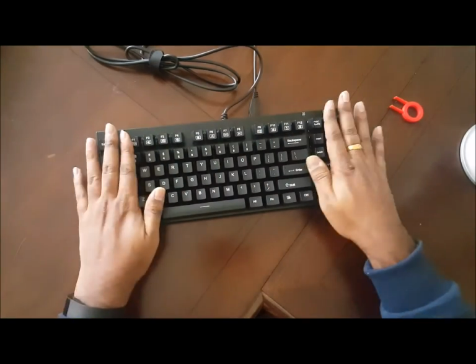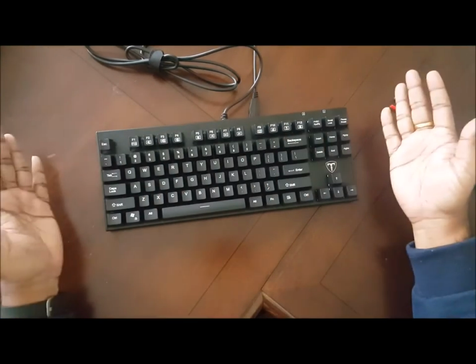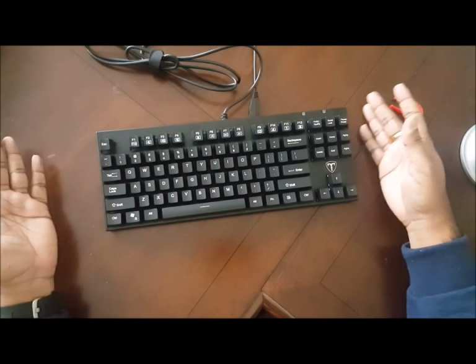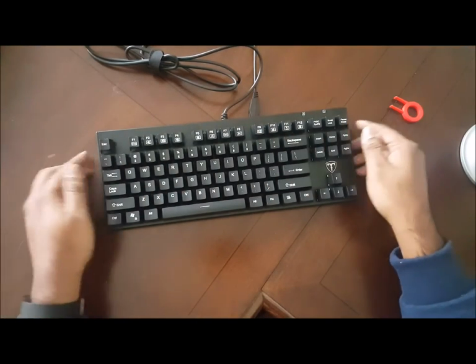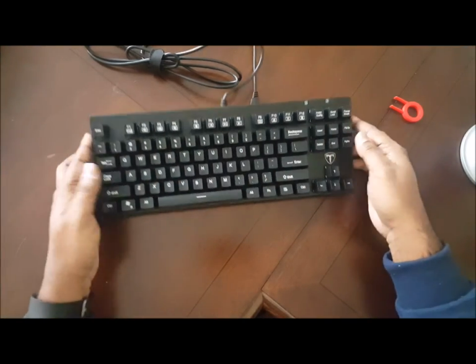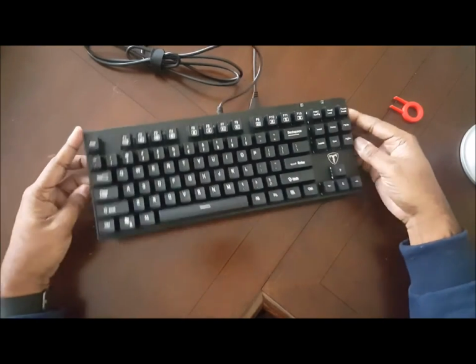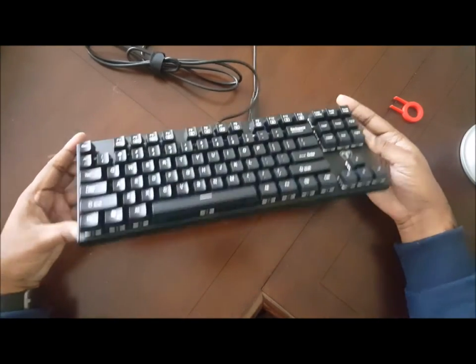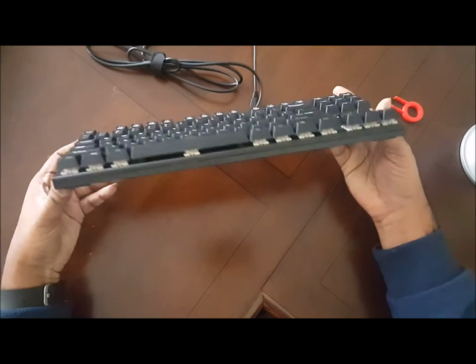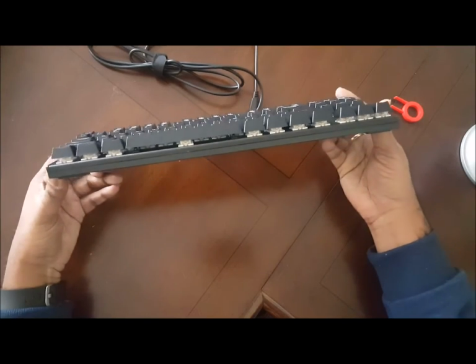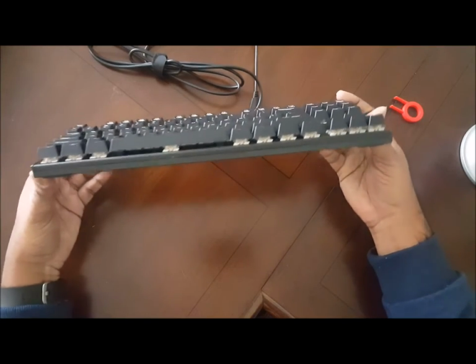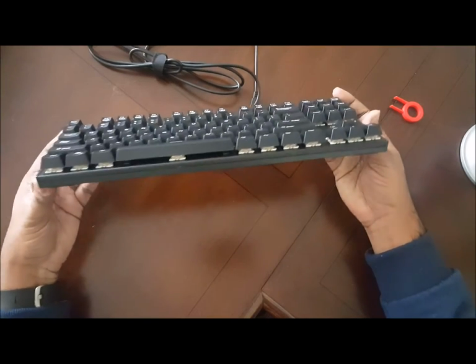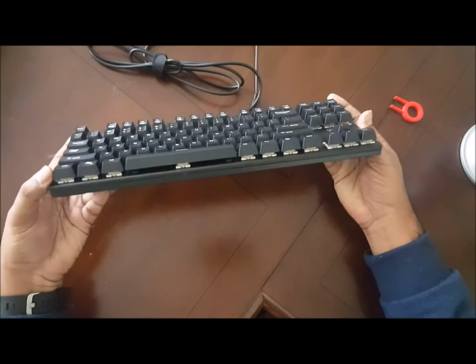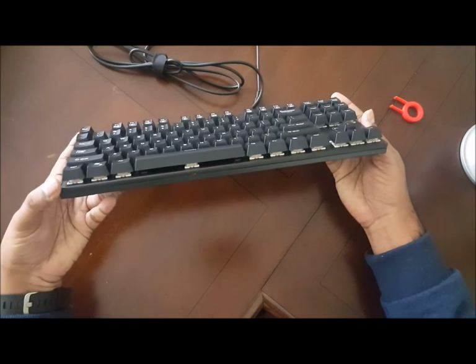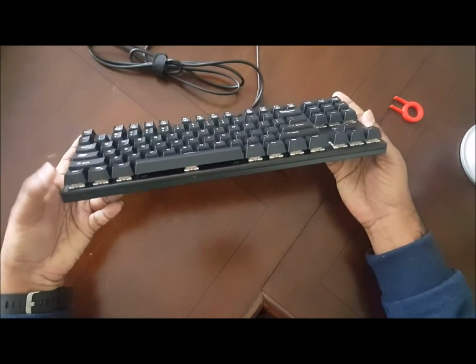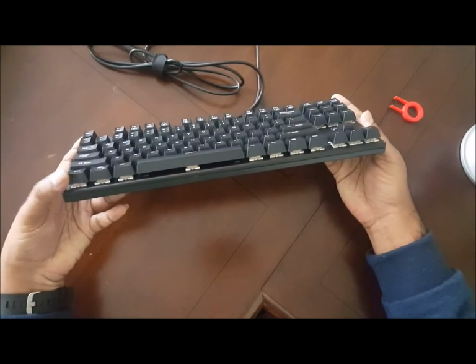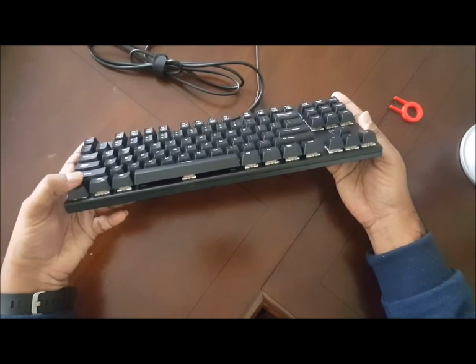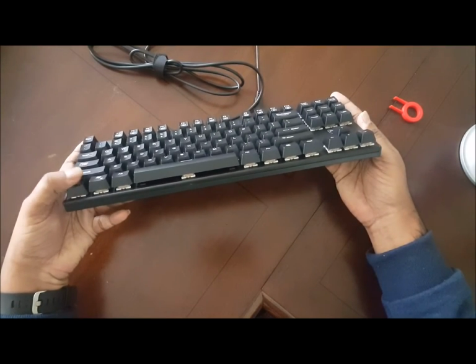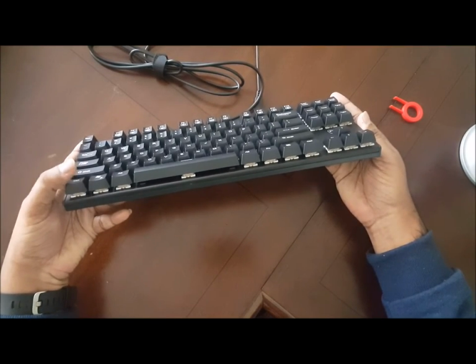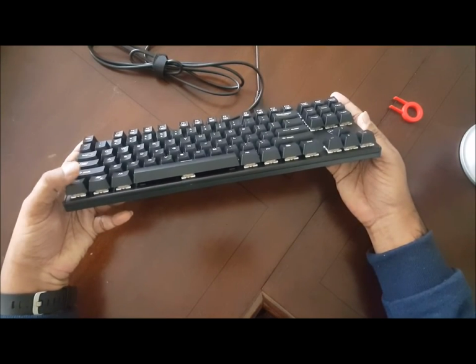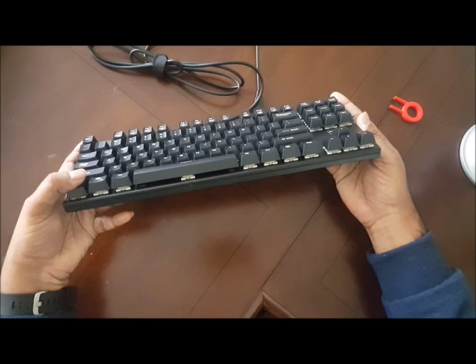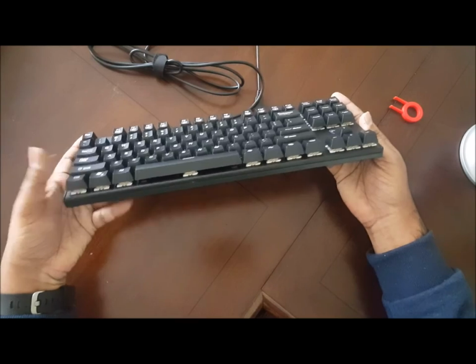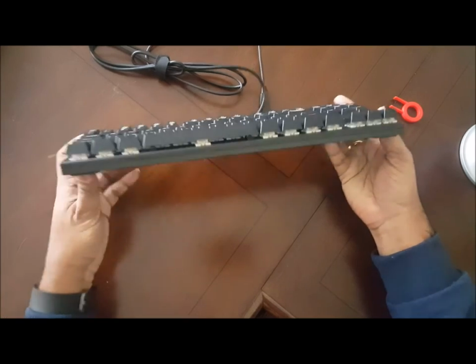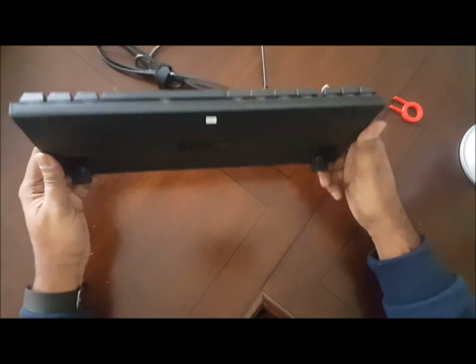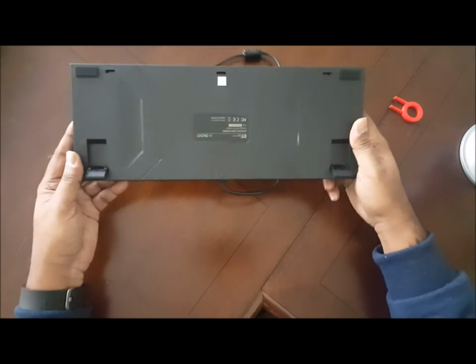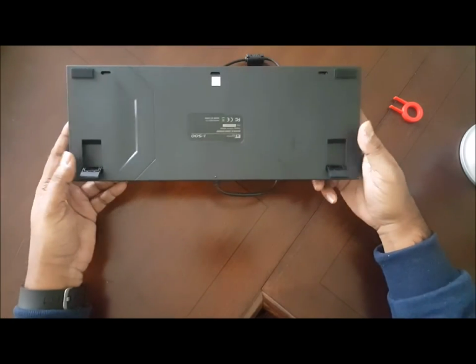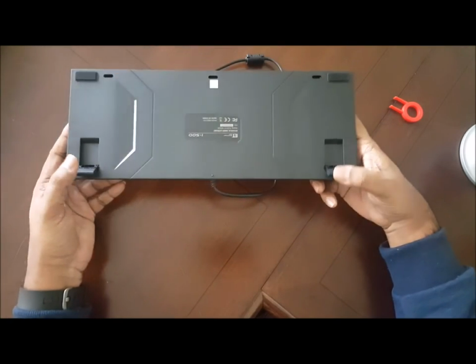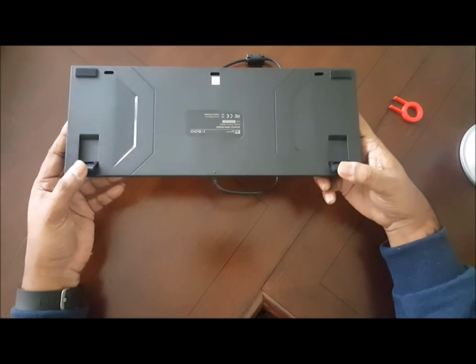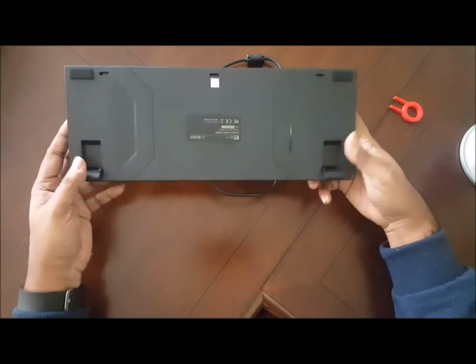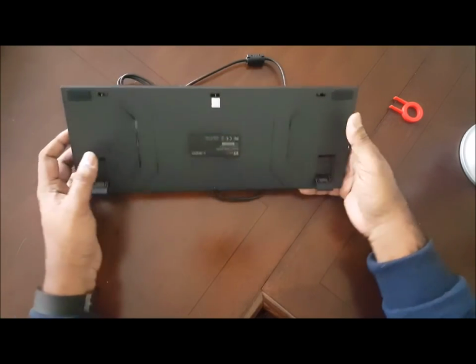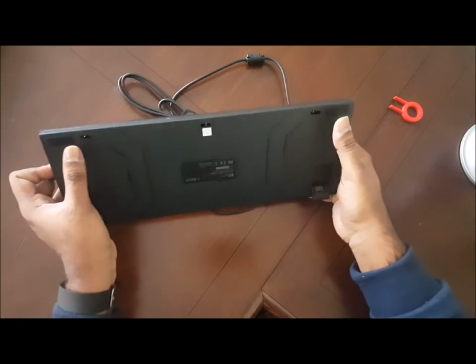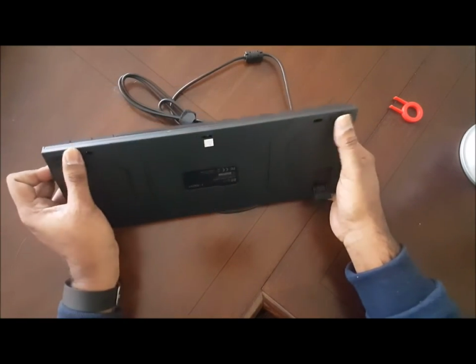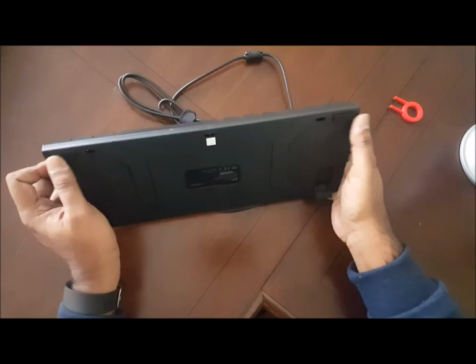All mechanical keys. You can see the attachments here where they touch each one — nice sound. The back stand is non-slippery.